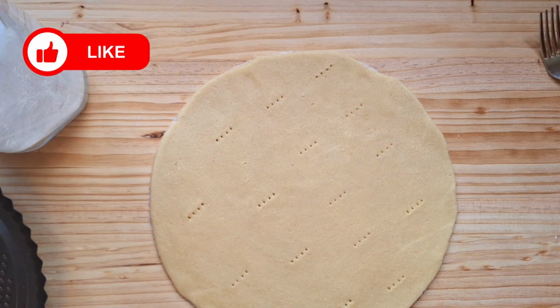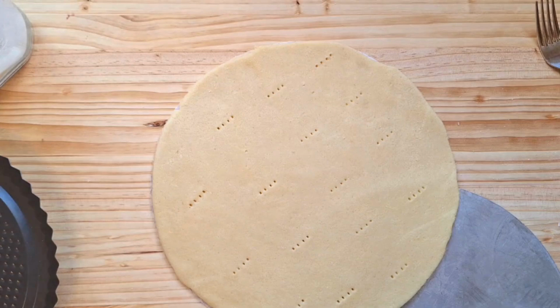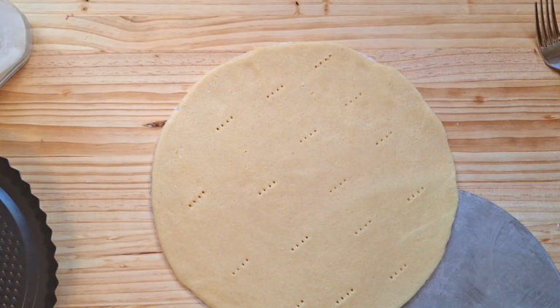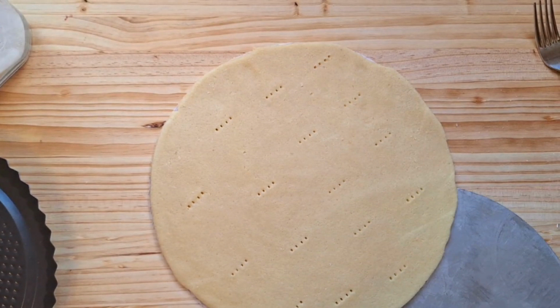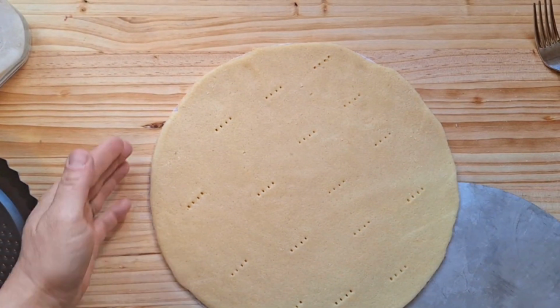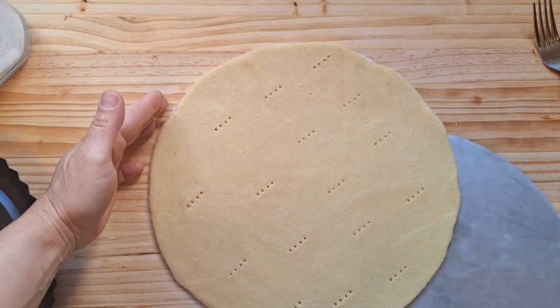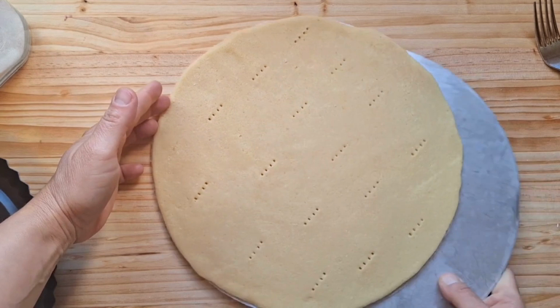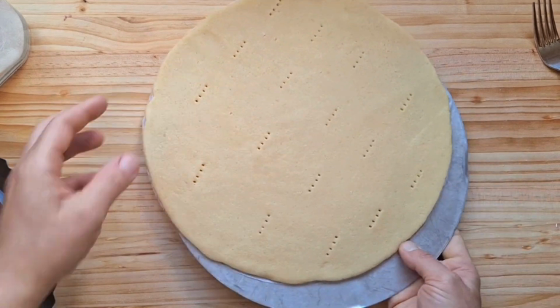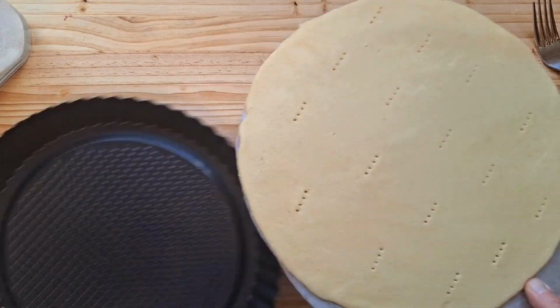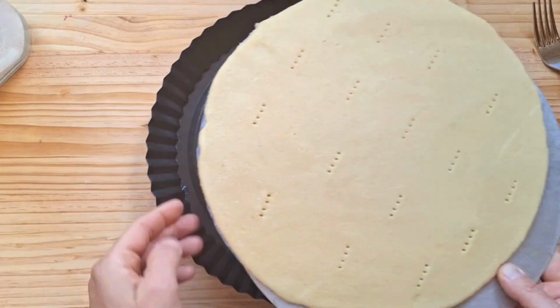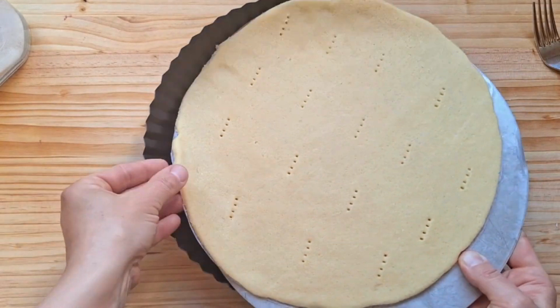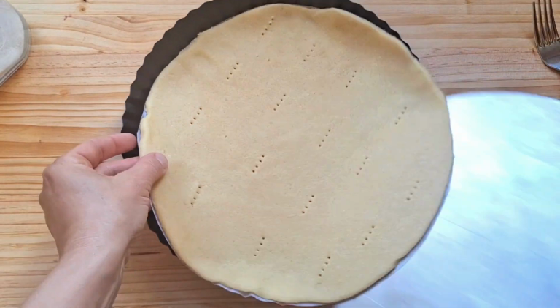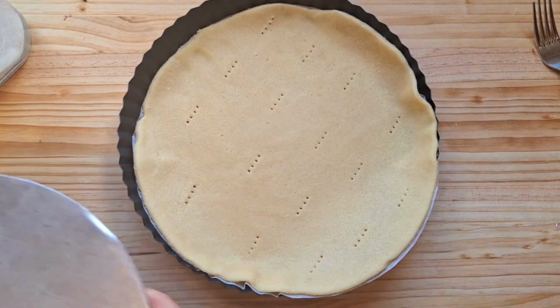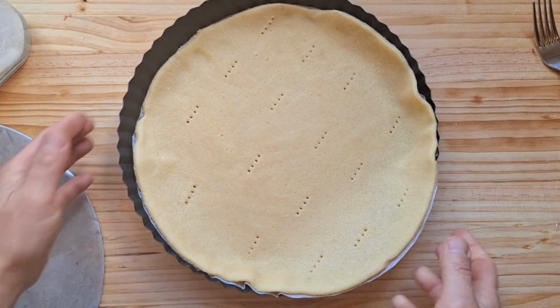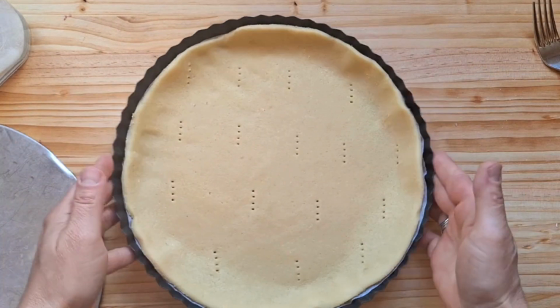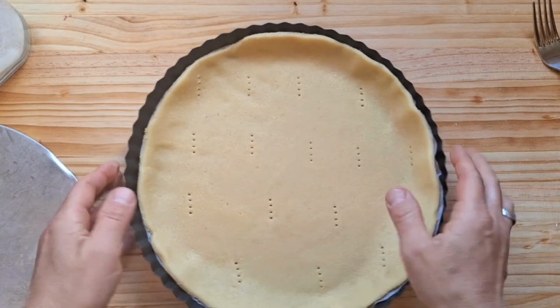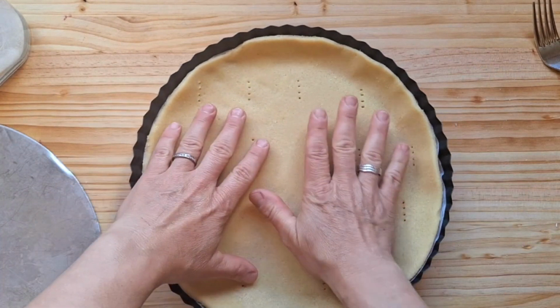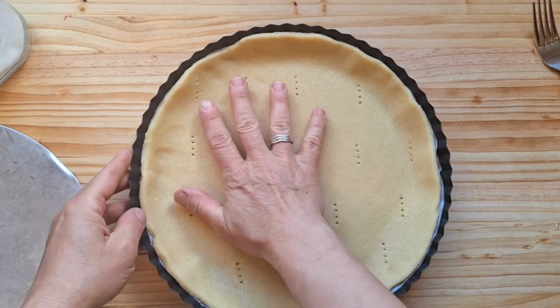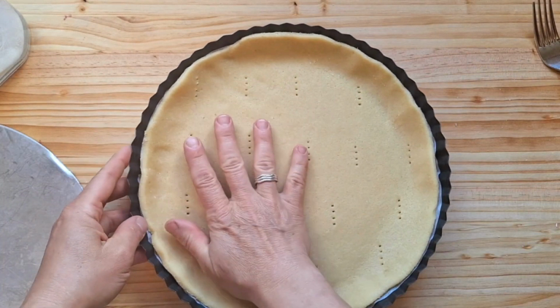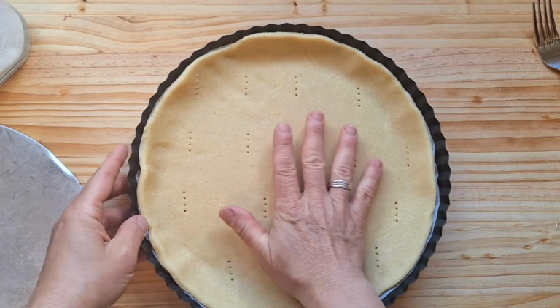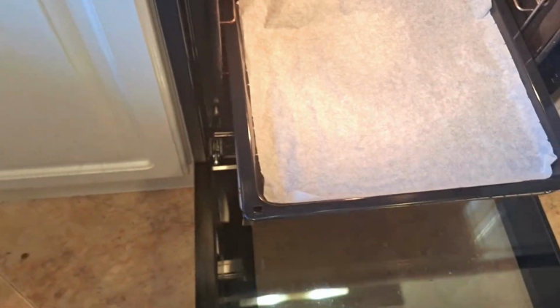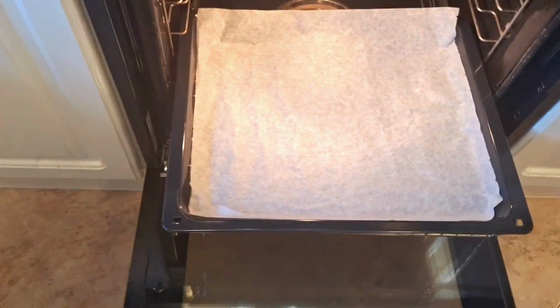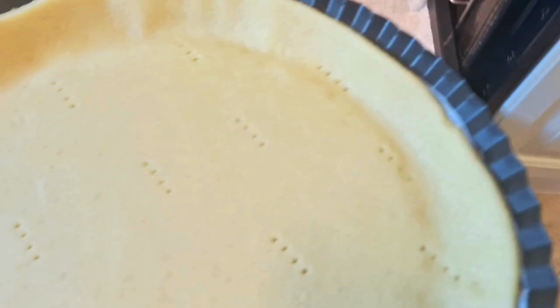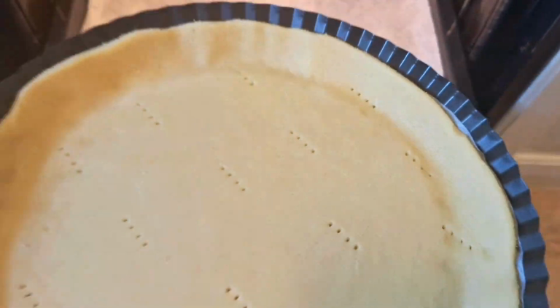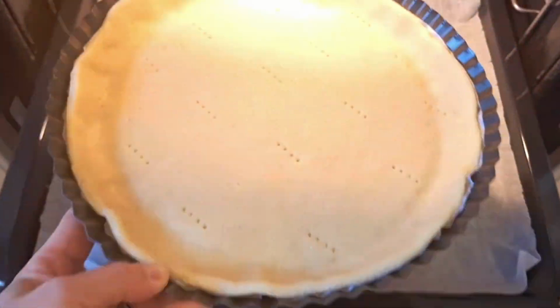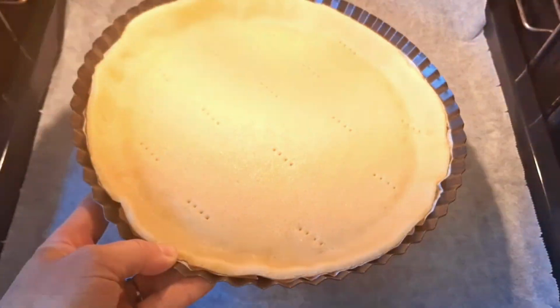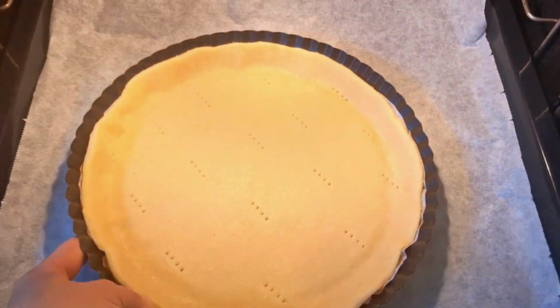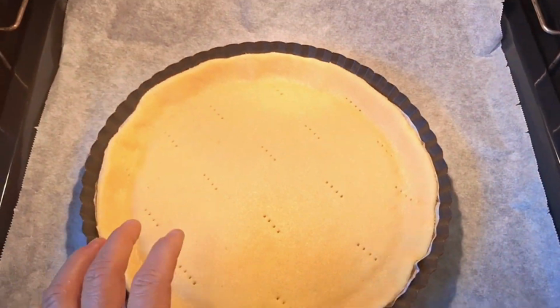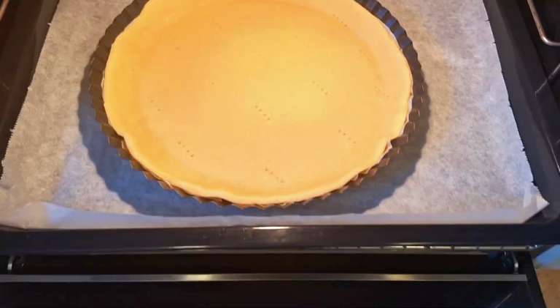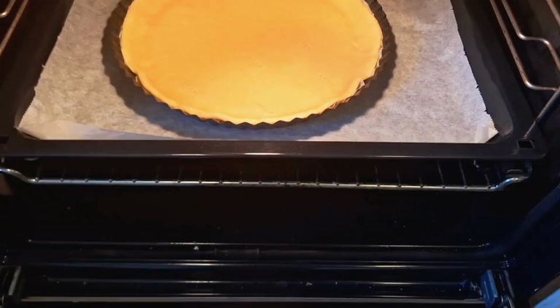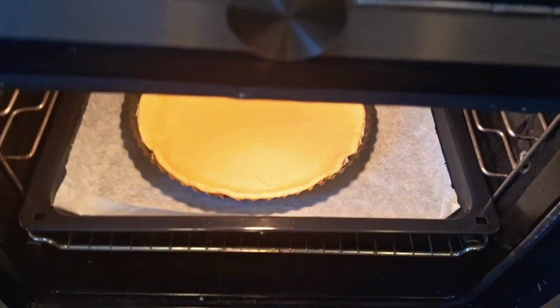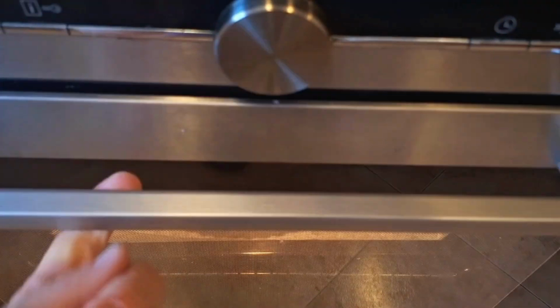Now we bake our tart in the preheated oven, approximately 10 minutes at 175 degrees Celsius. I'm using the hot air program.